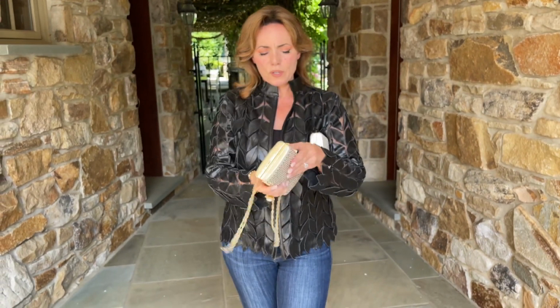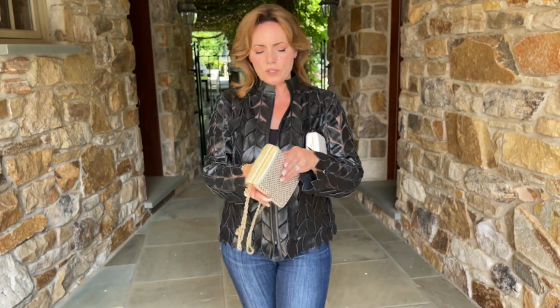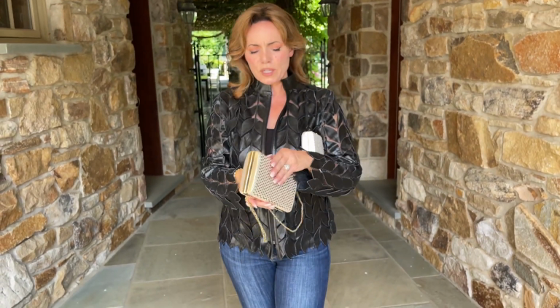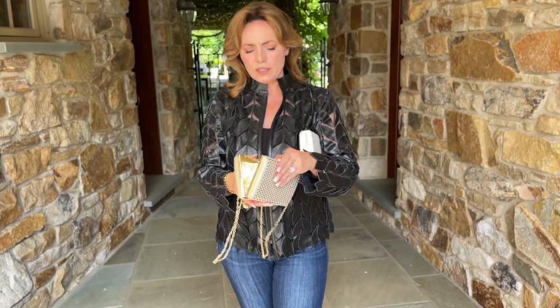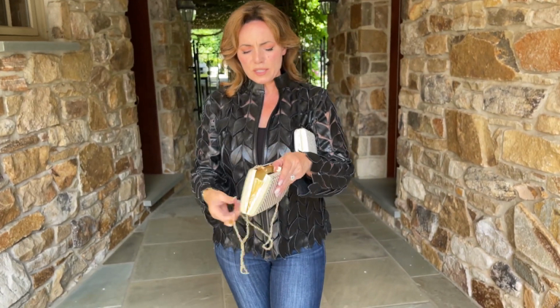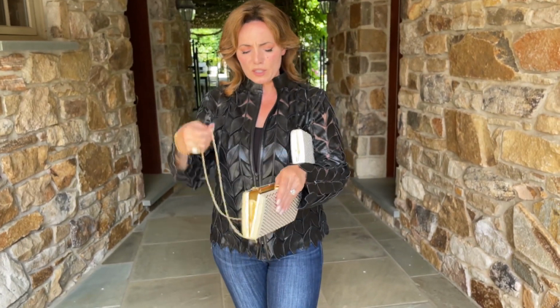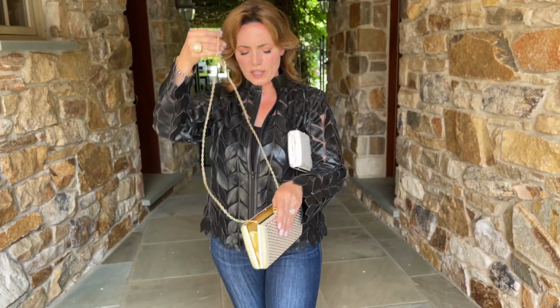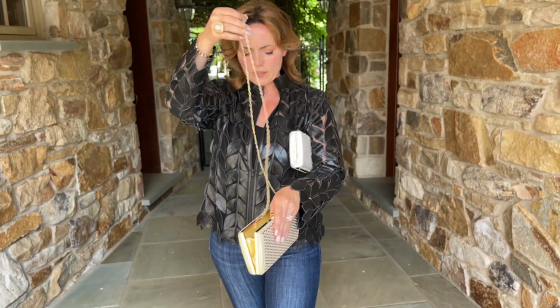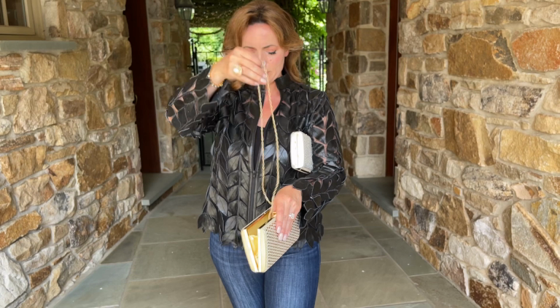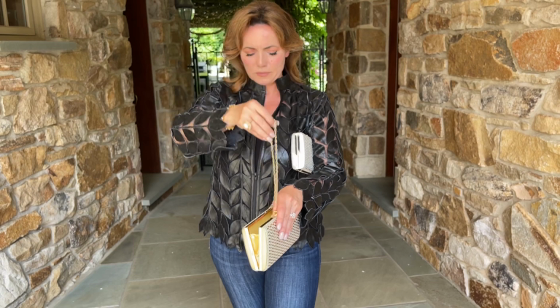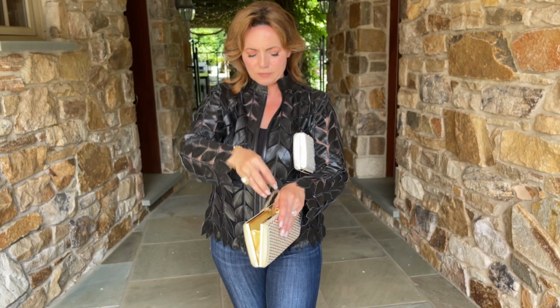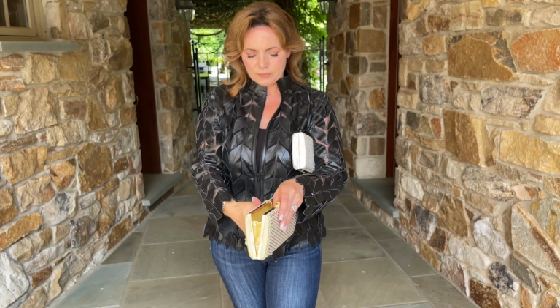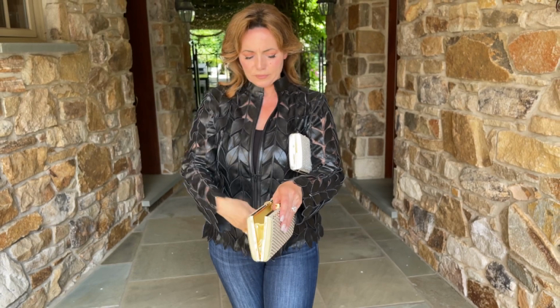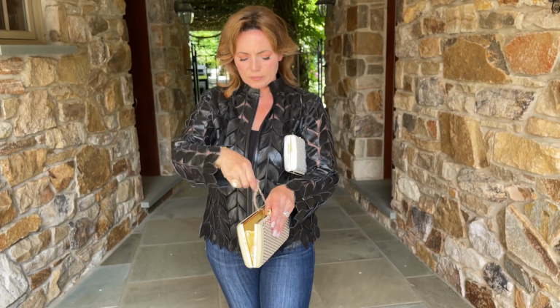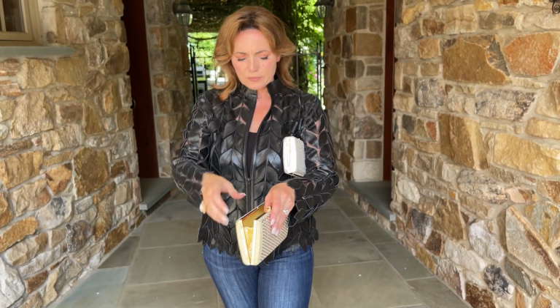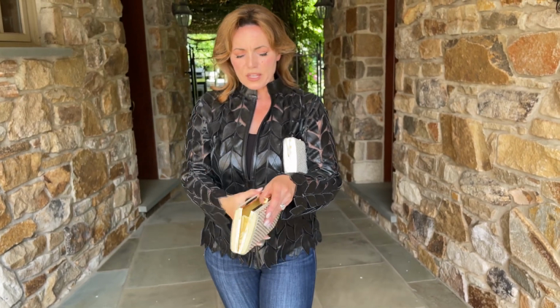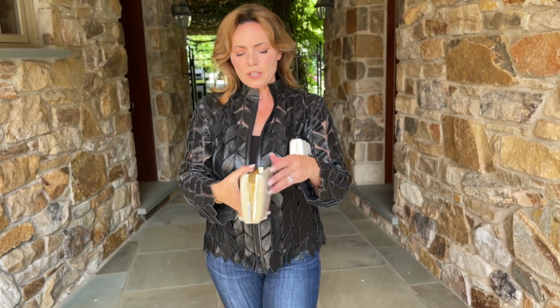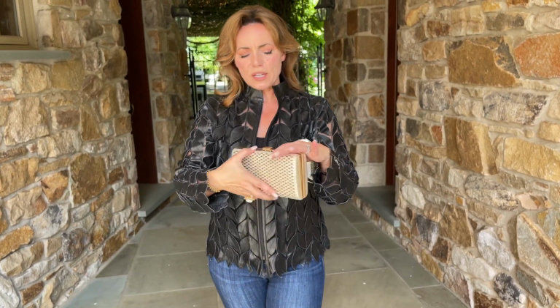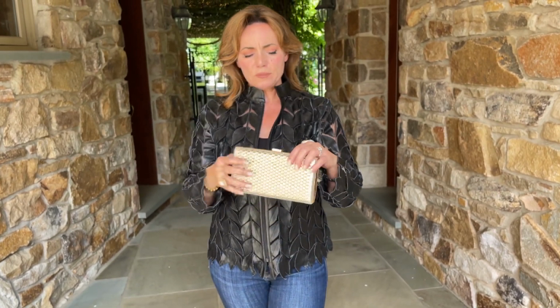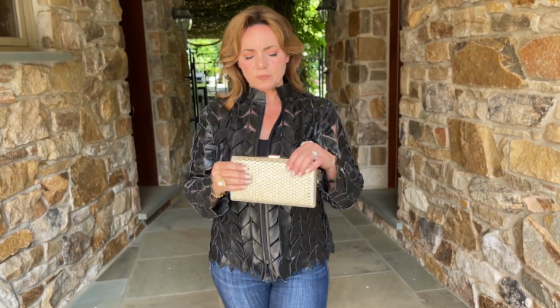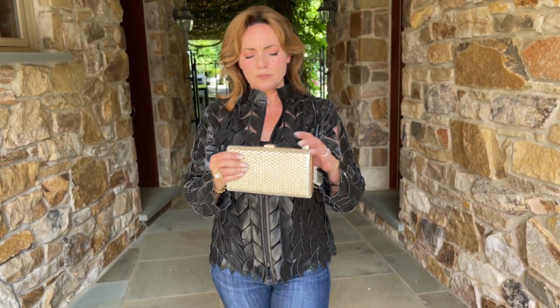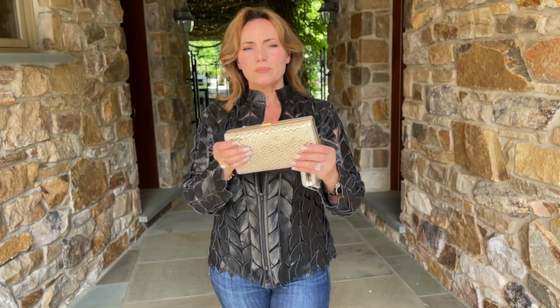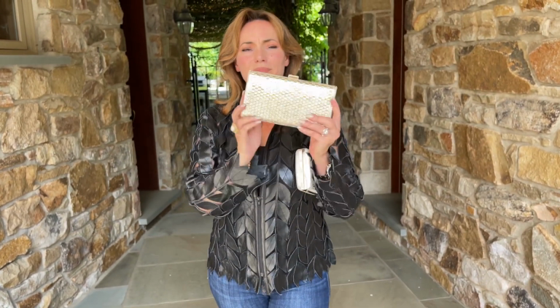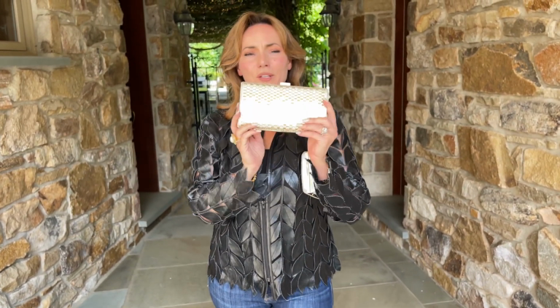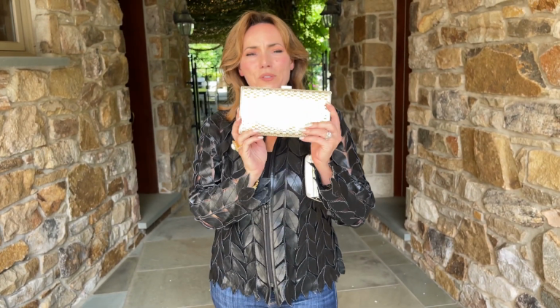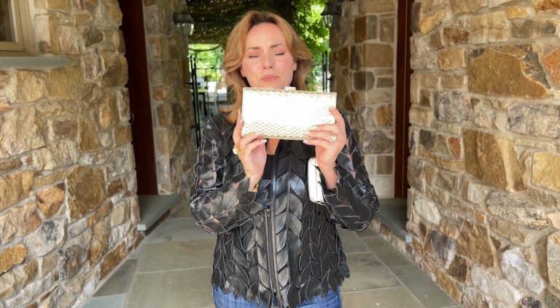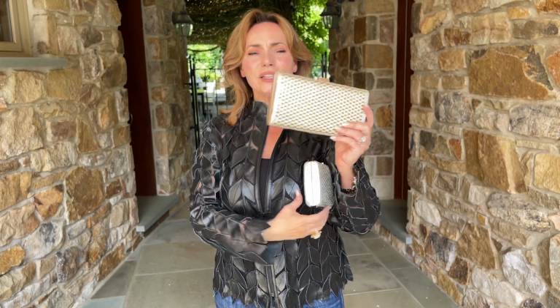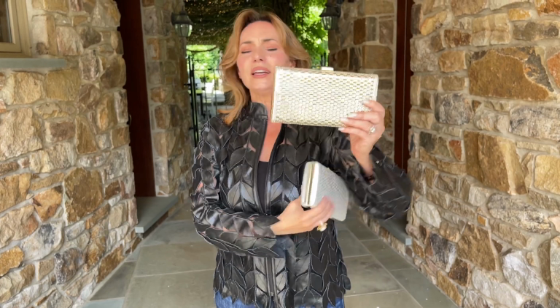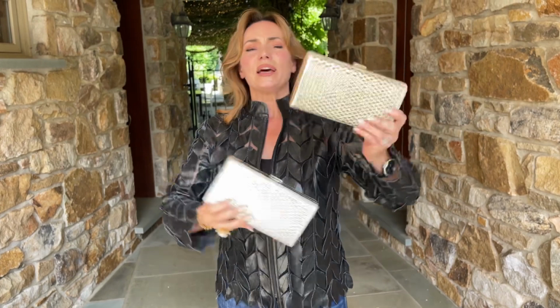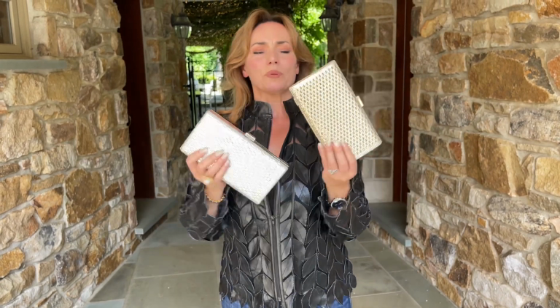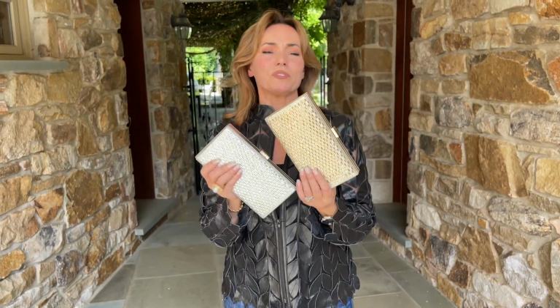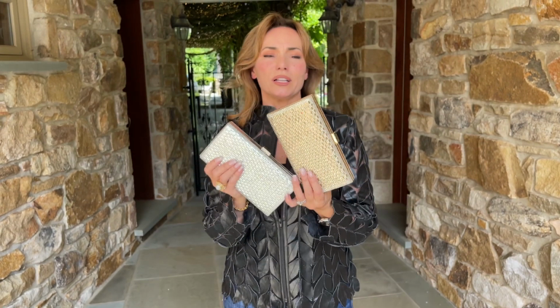Or you can tuck the chain in, they go down, it closes completely, and it's the perfect clutch.